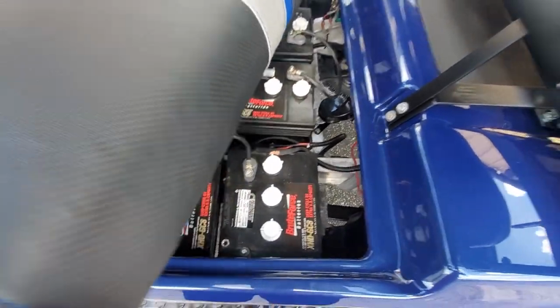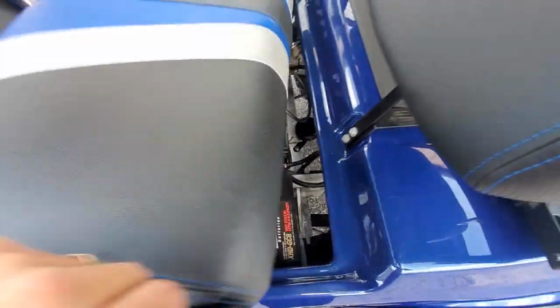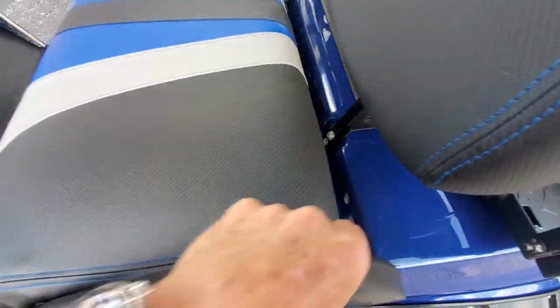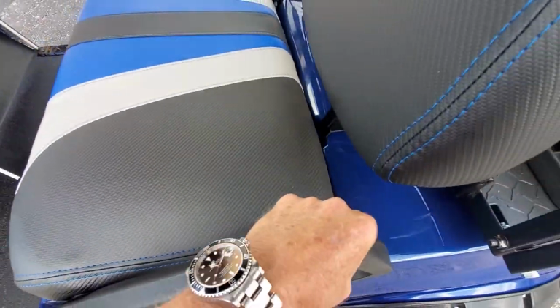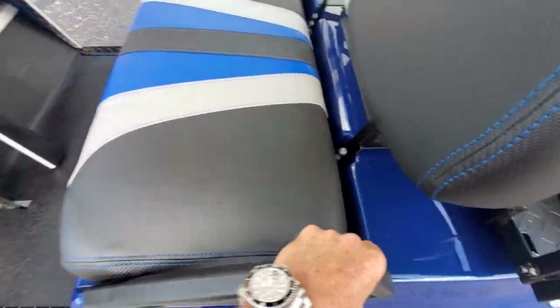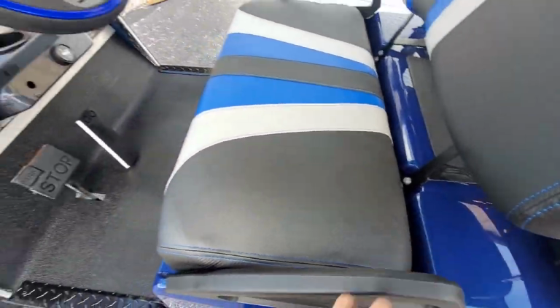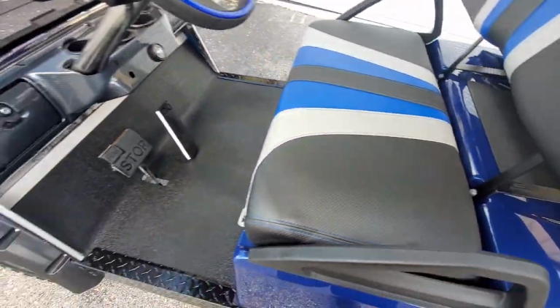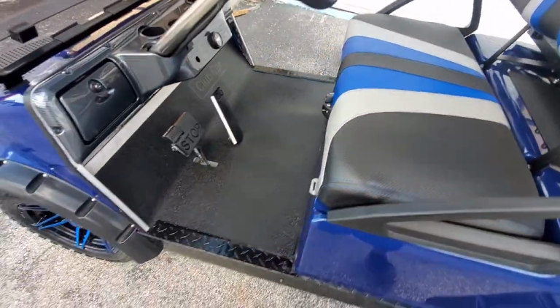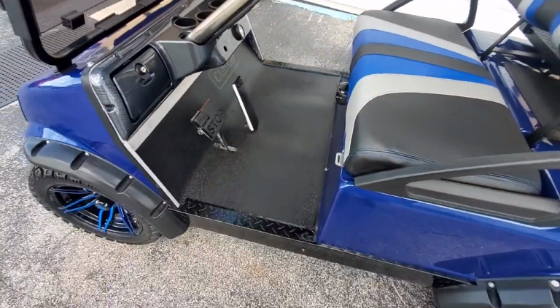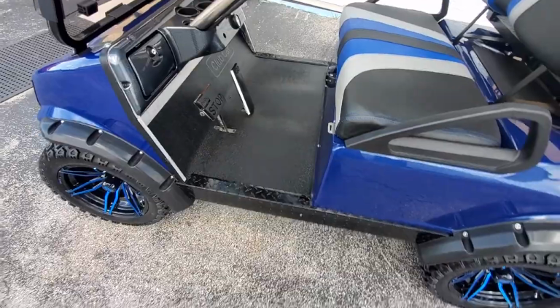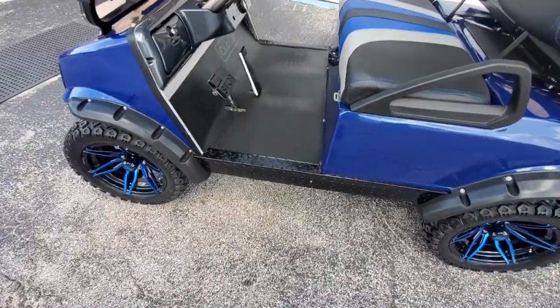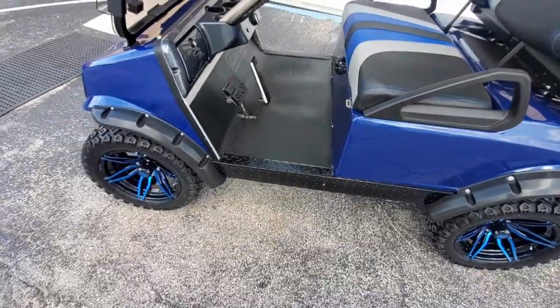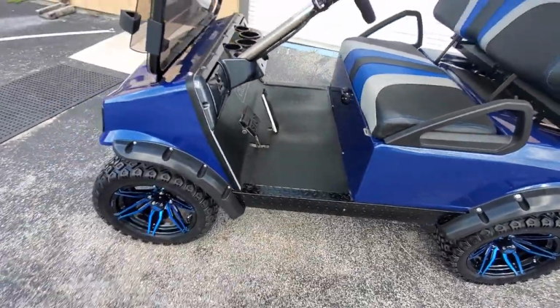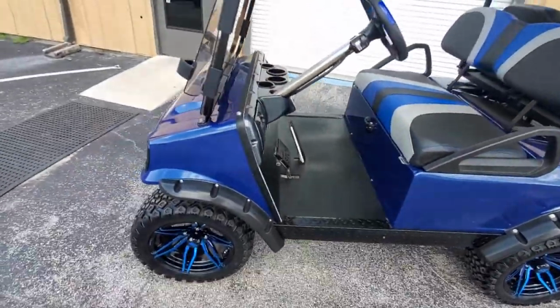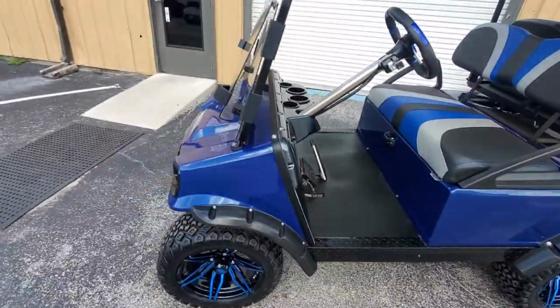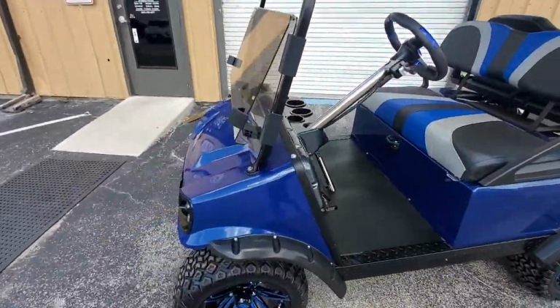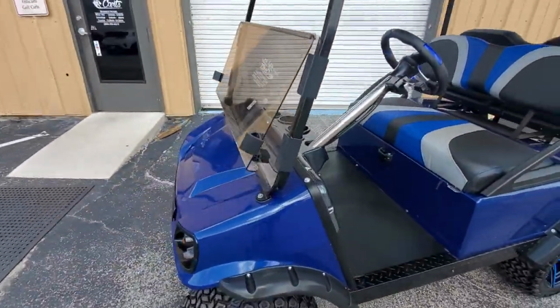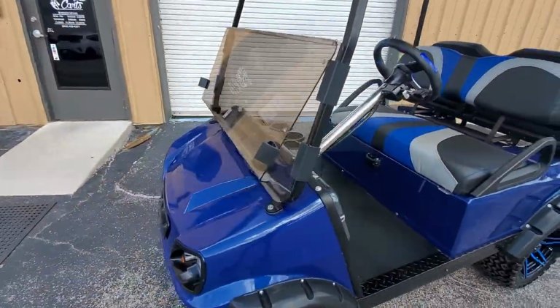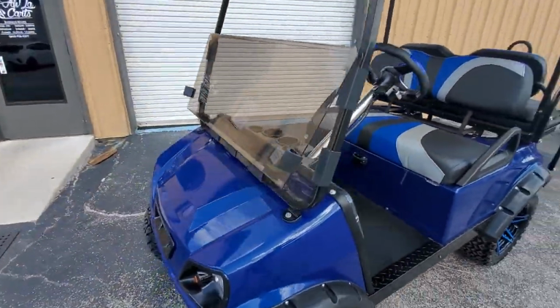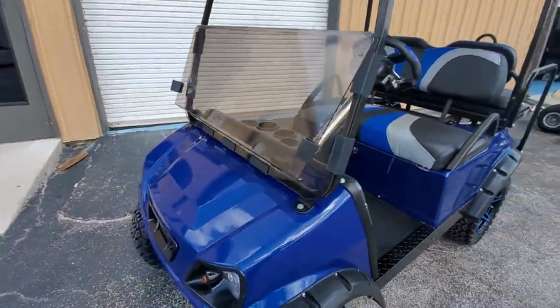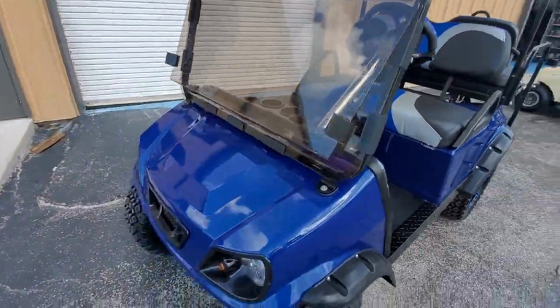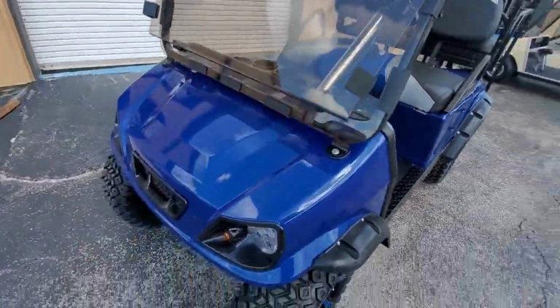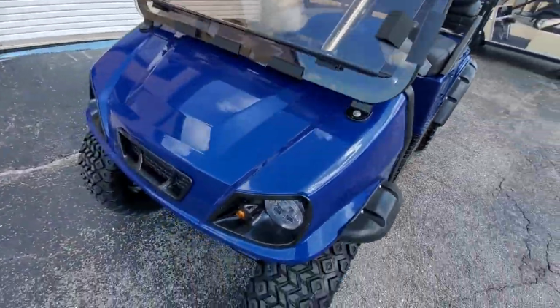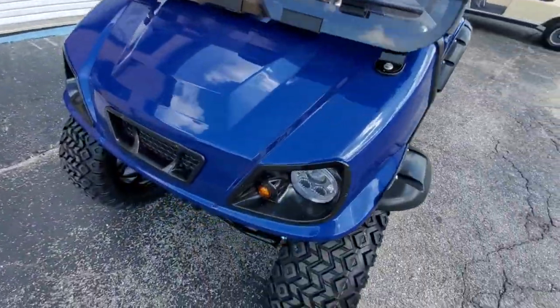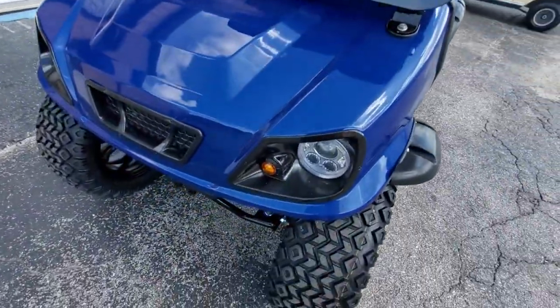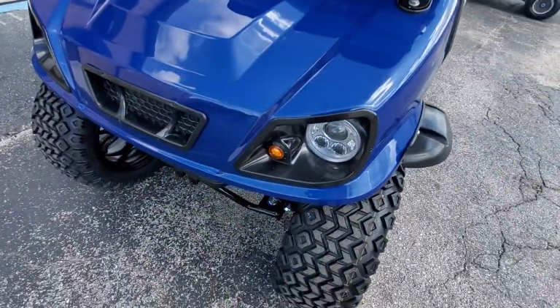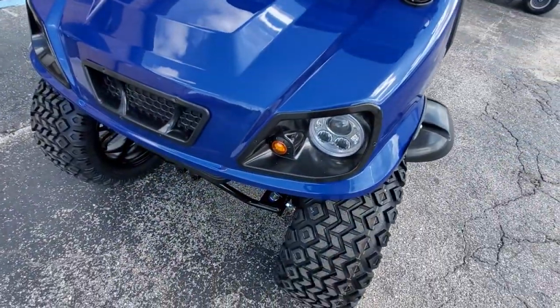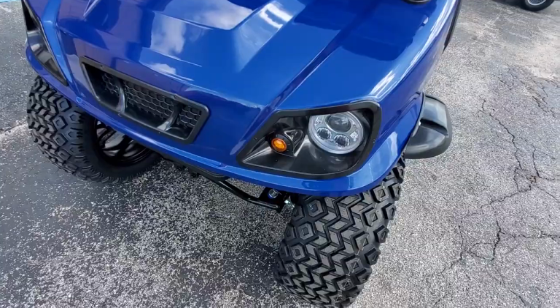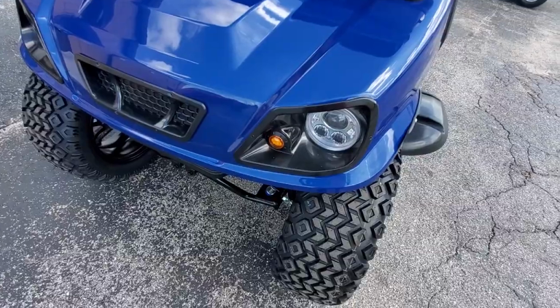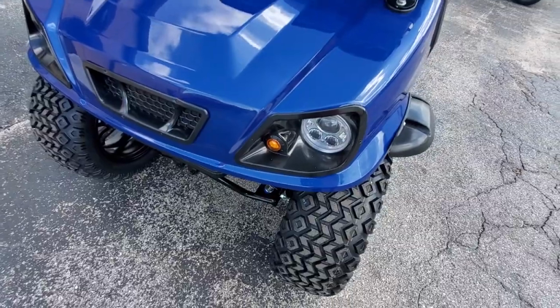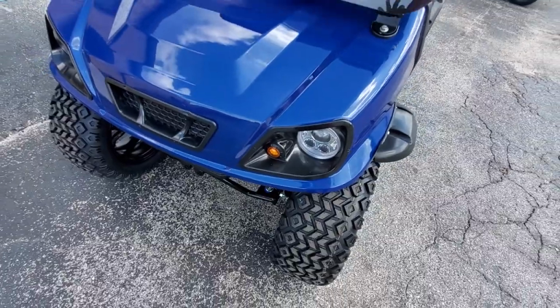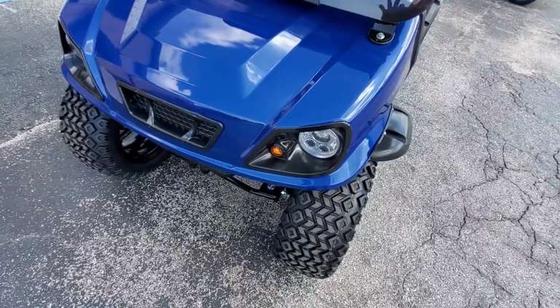Brute Force 170 amp-hour lead acid batteries, new tinted folding windshield. This is the Spartan body by Doubletake.